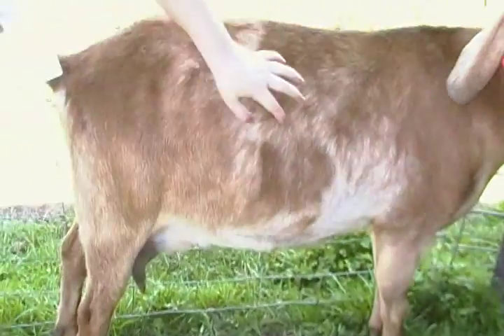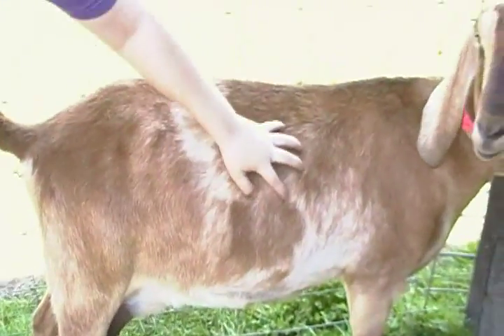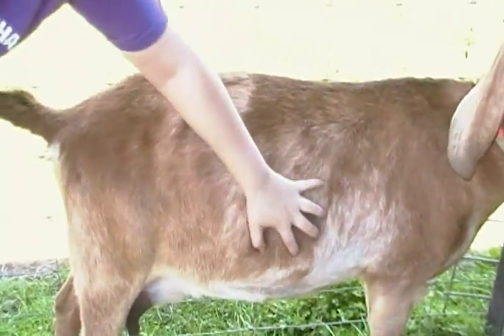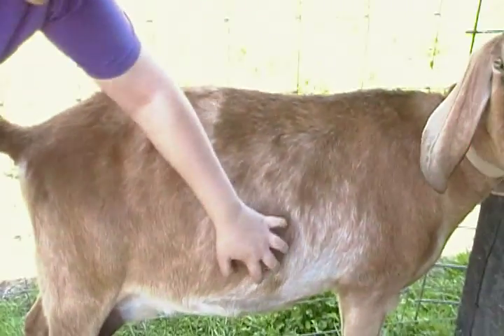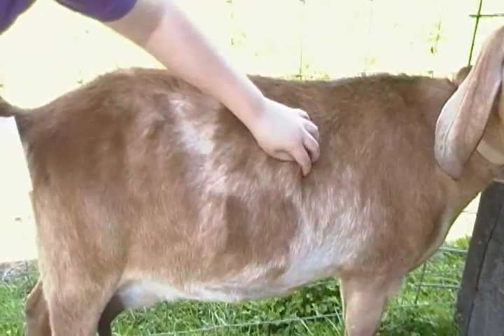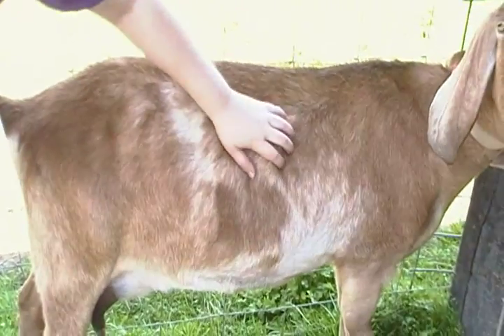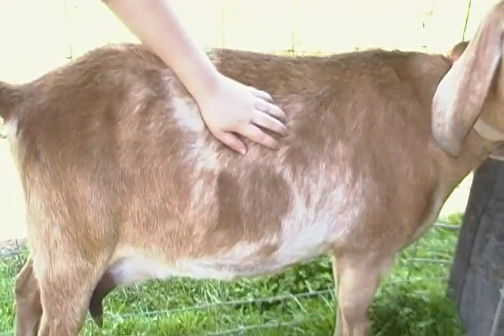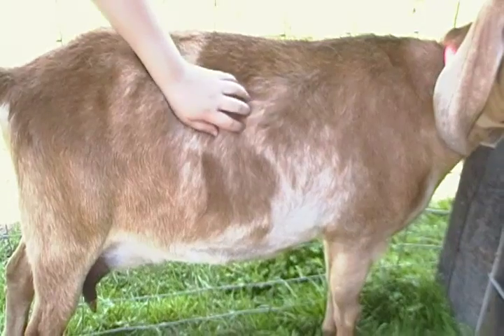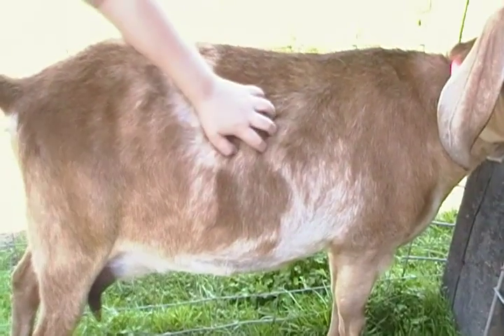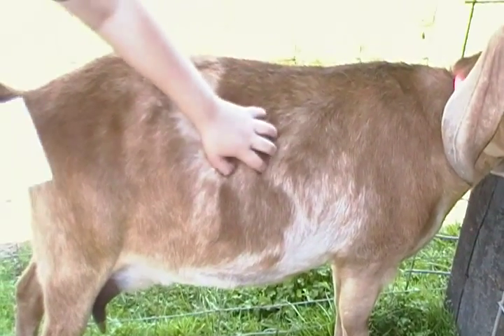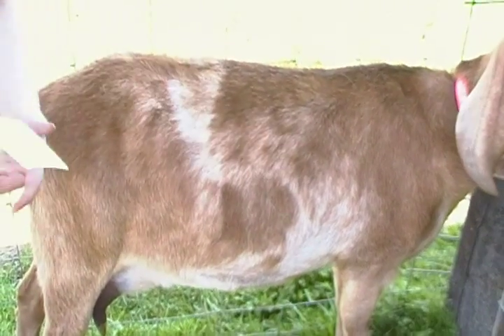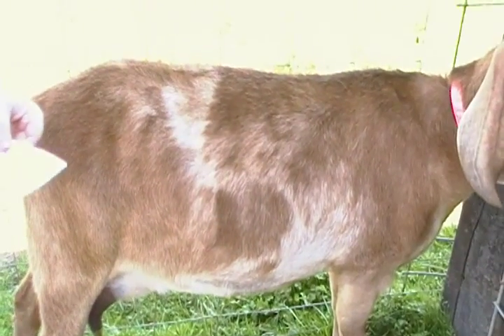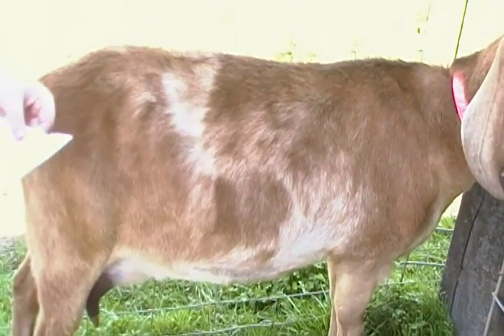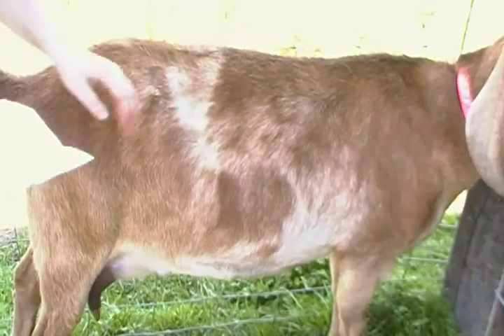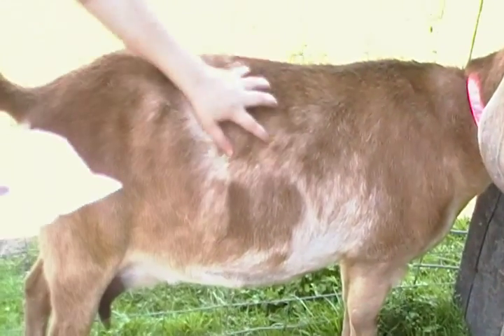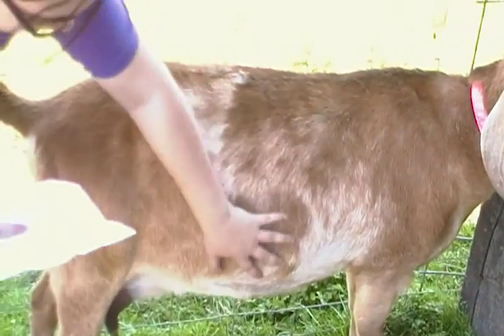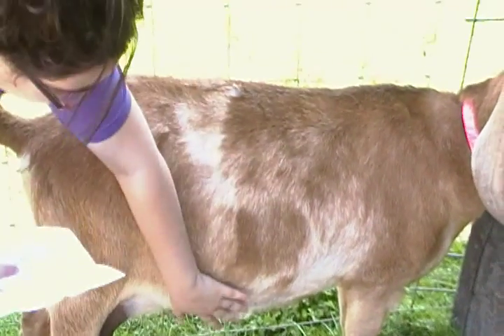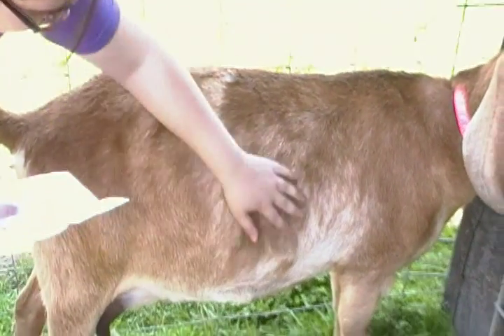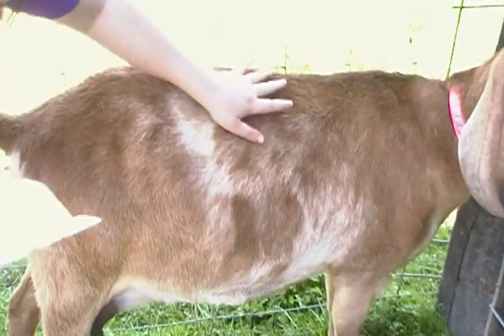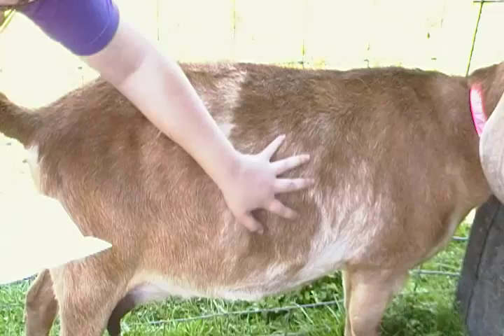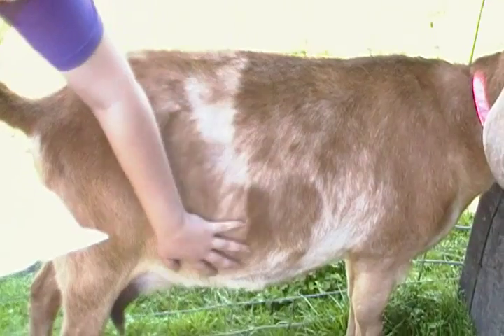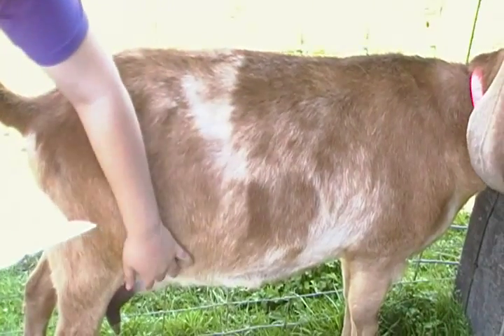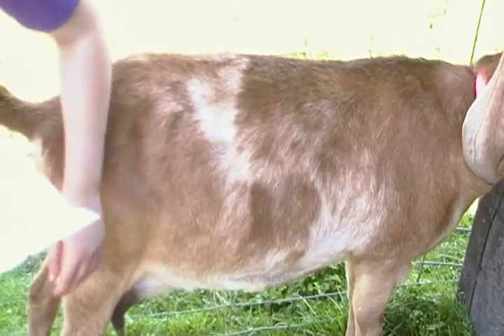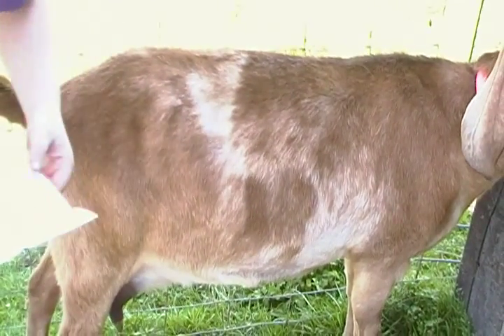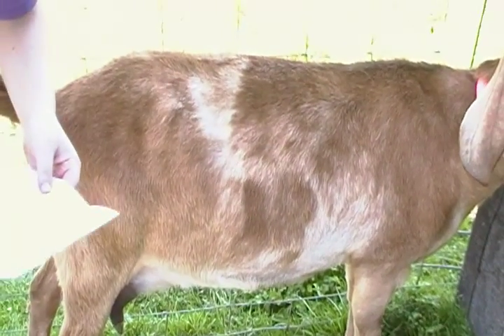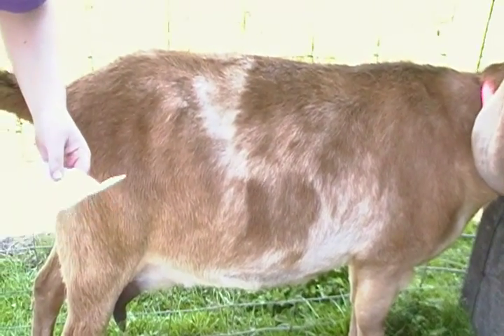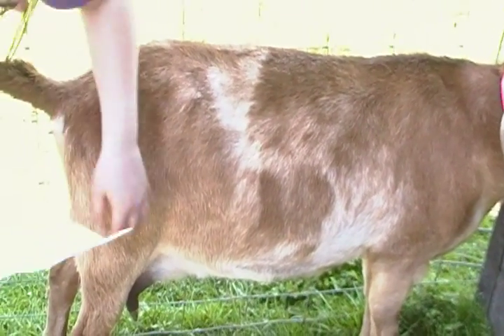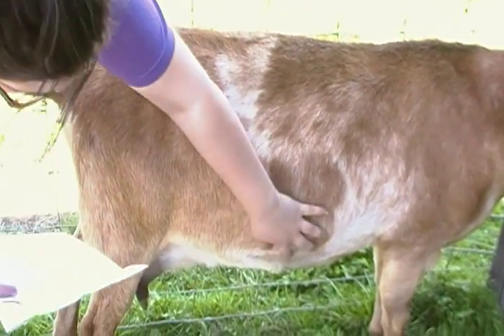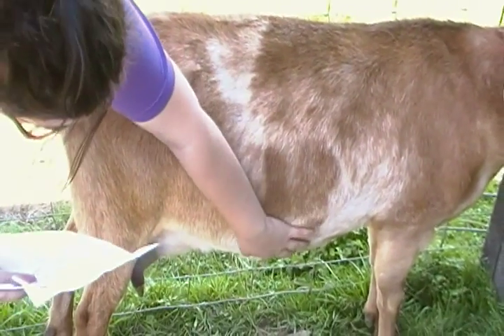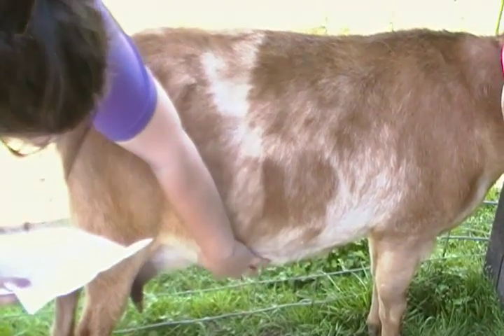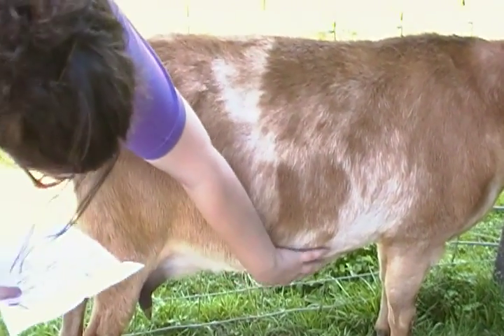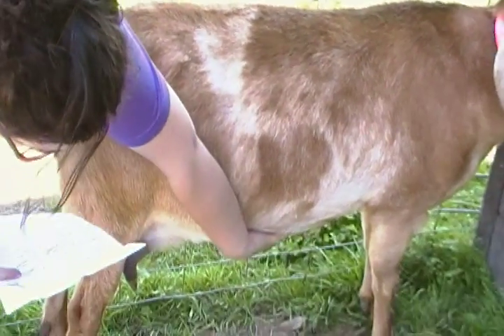These are the ribs — you can feel them in here. This is the barrel, their stomach. The milk veins are under here.